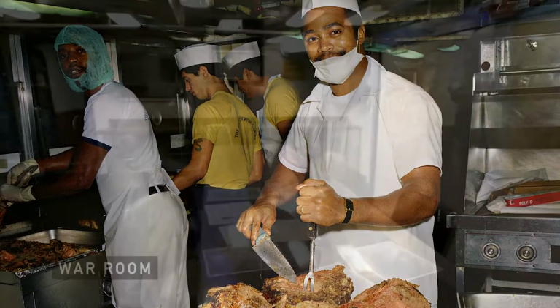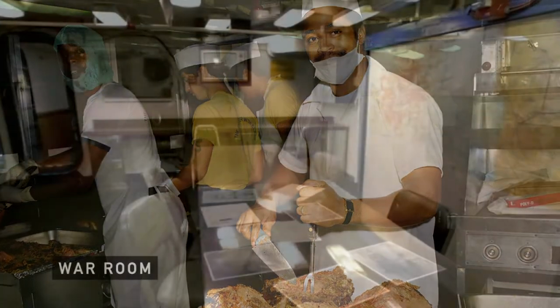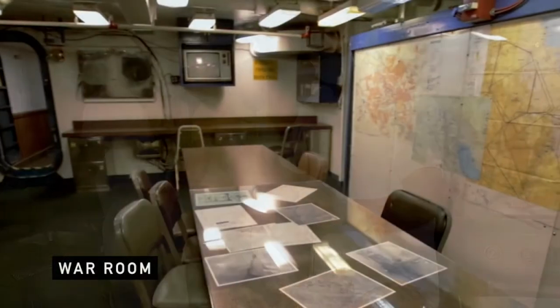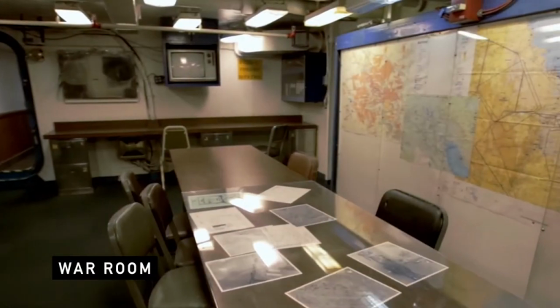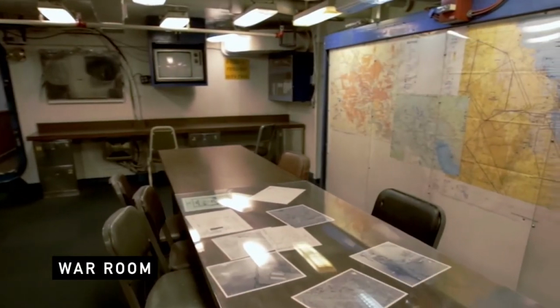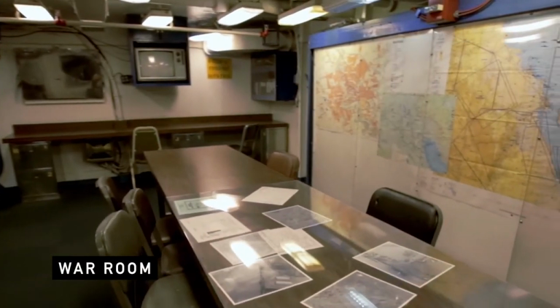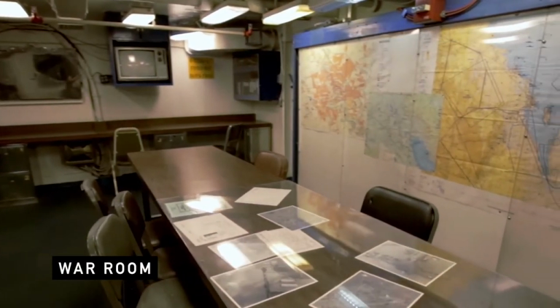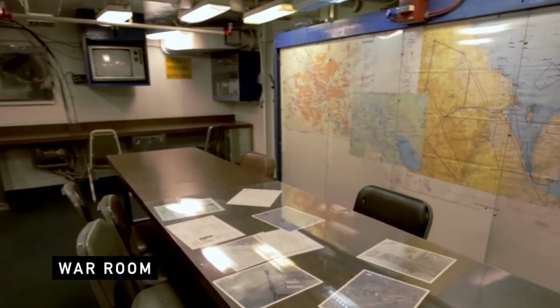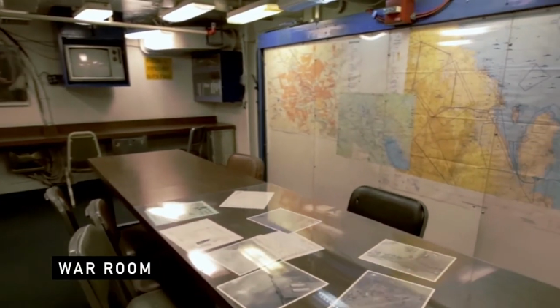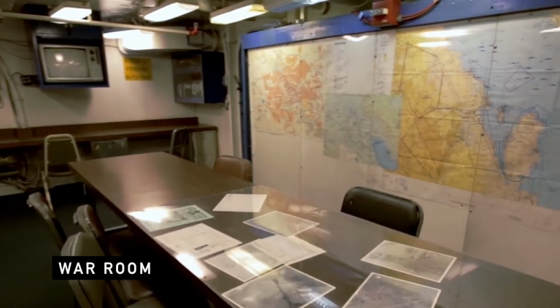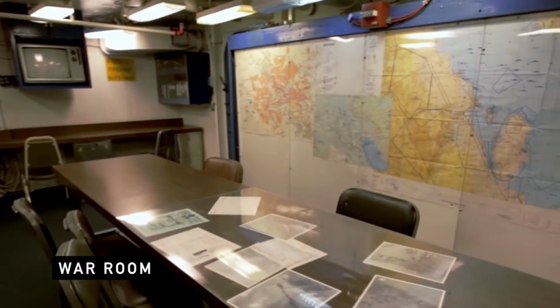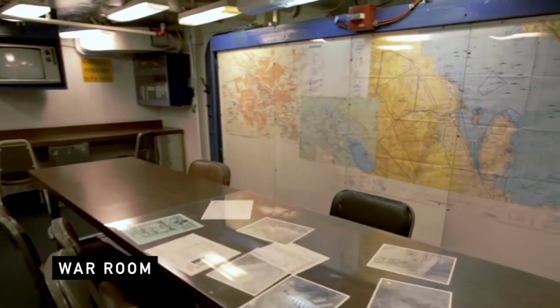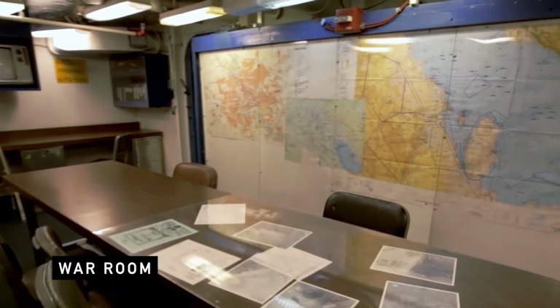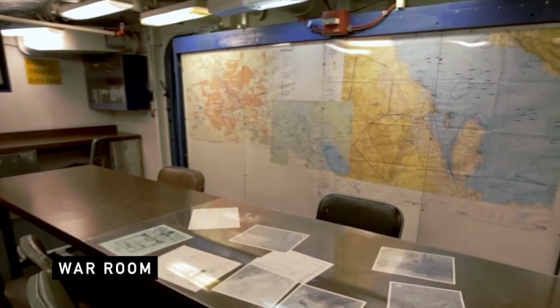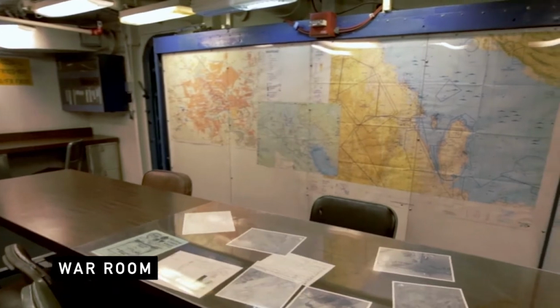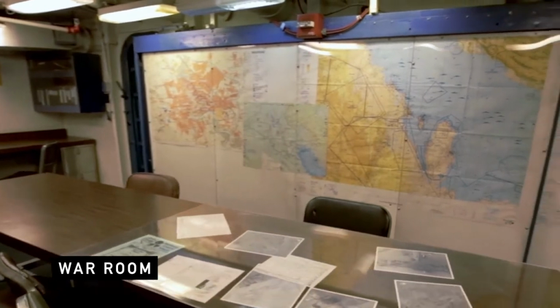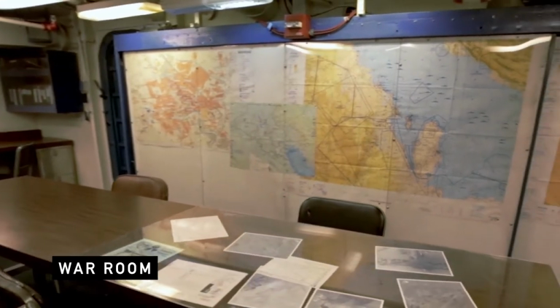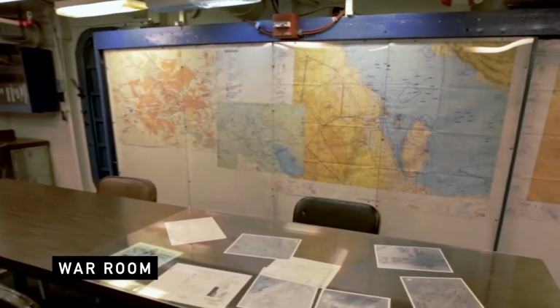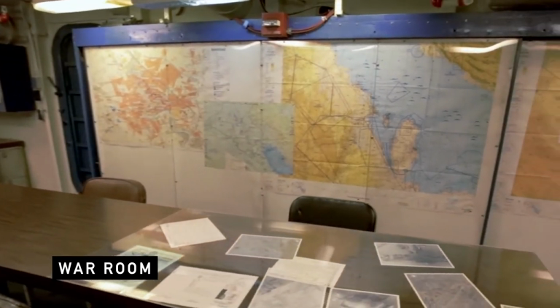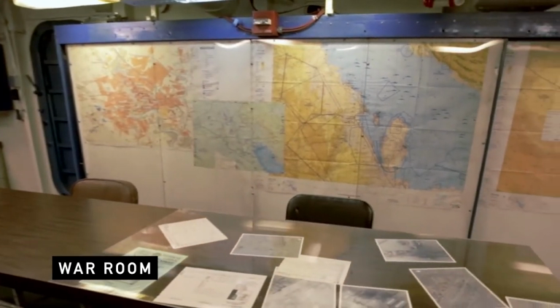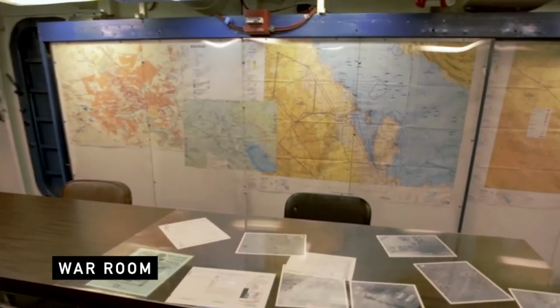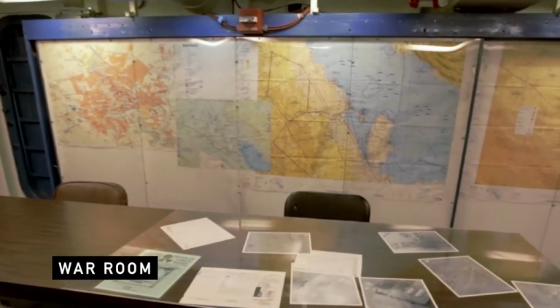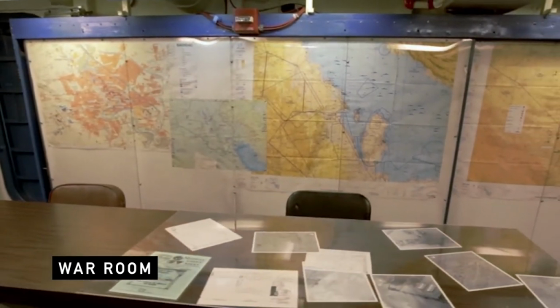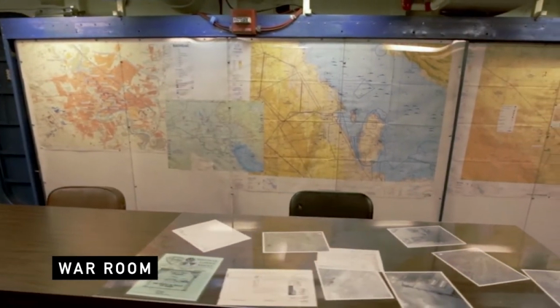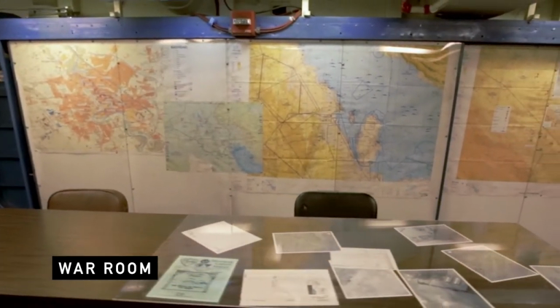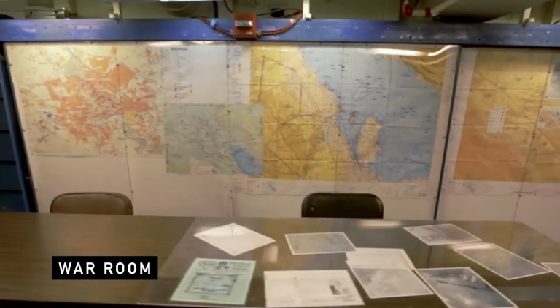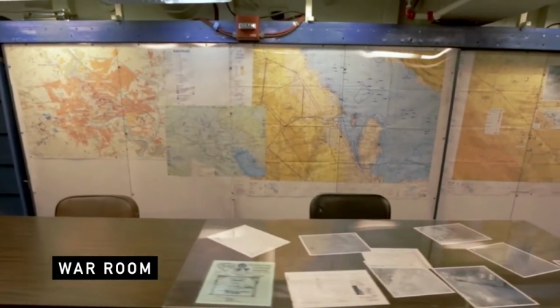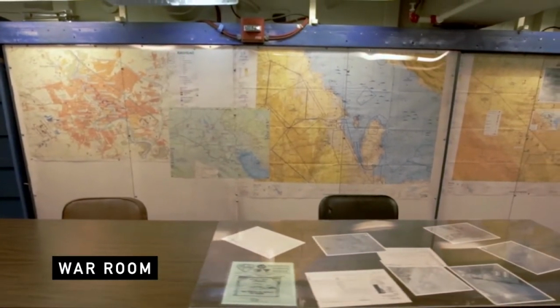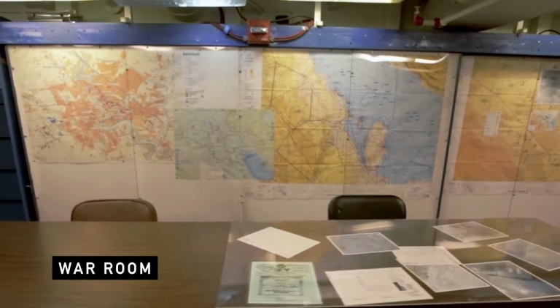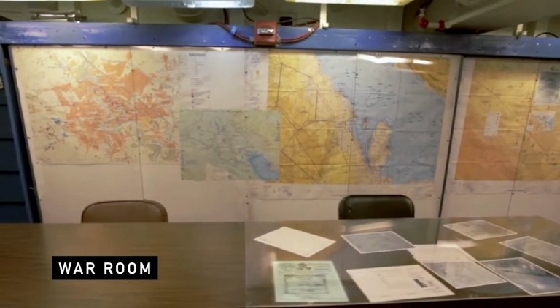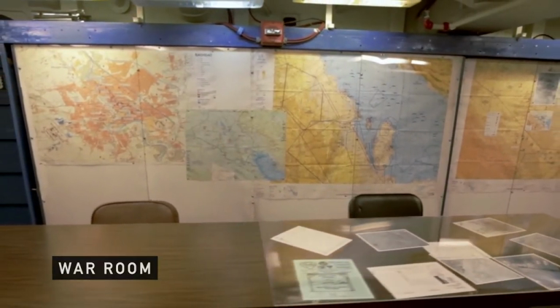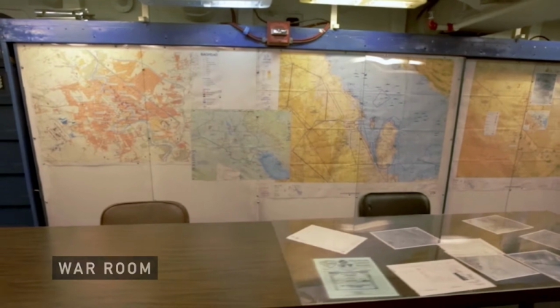We're in the war room now. This is where the operational planning and the operational tasking orders were prepared and sent out to the Admiral's subordinate warfare commanders.